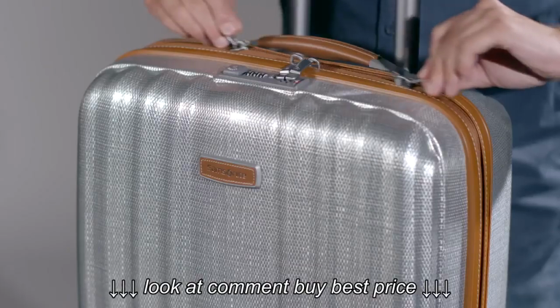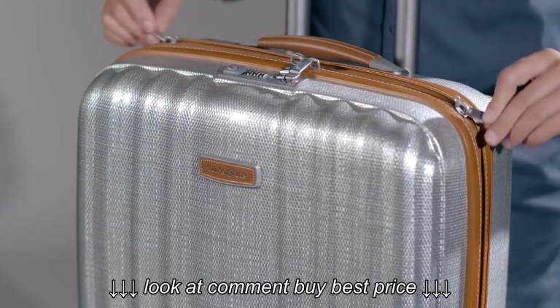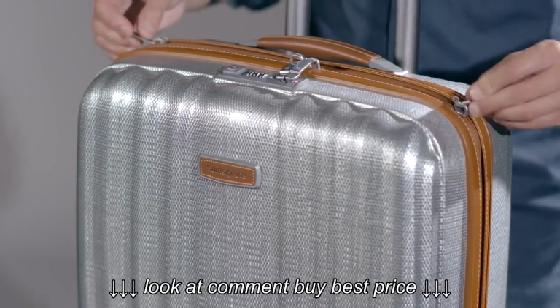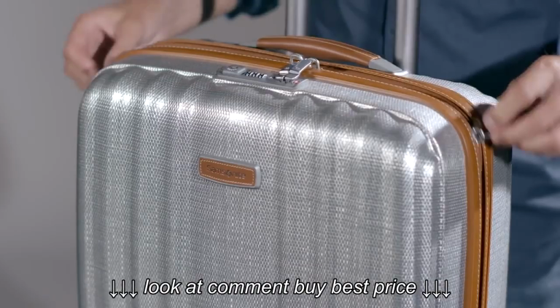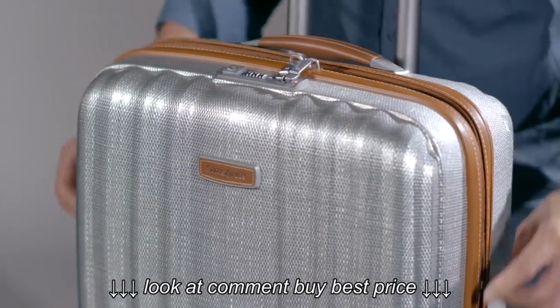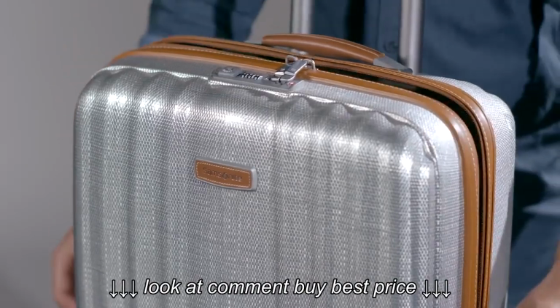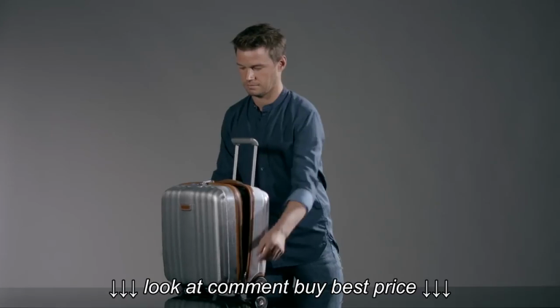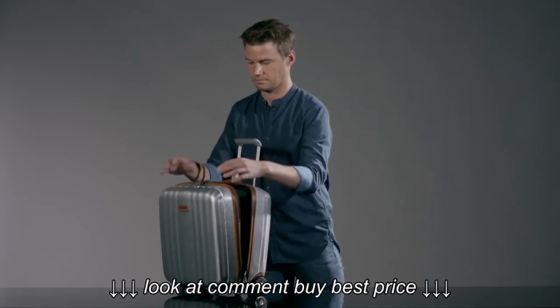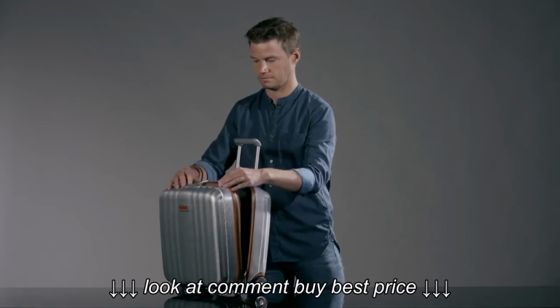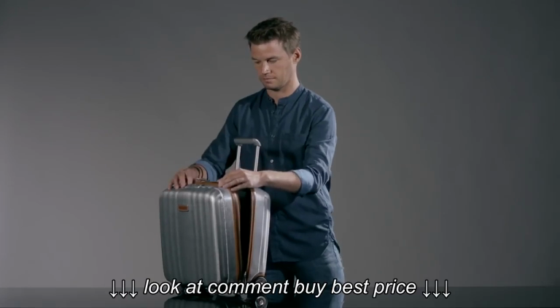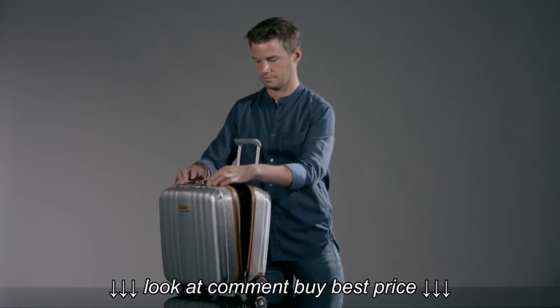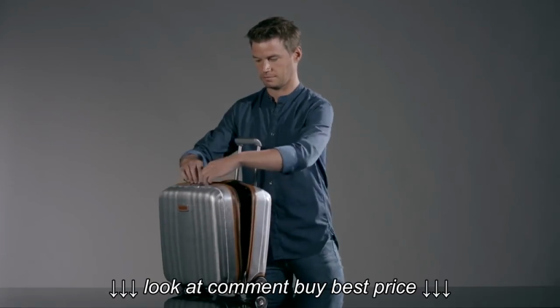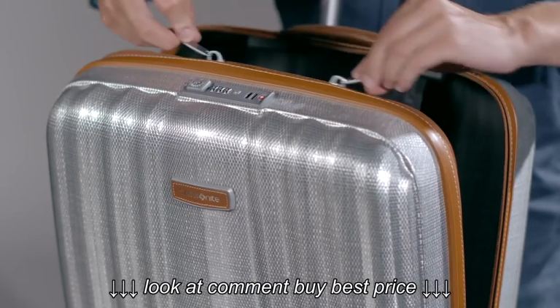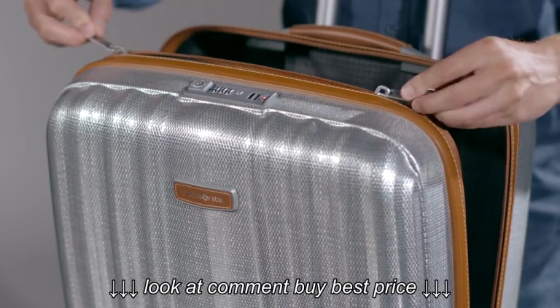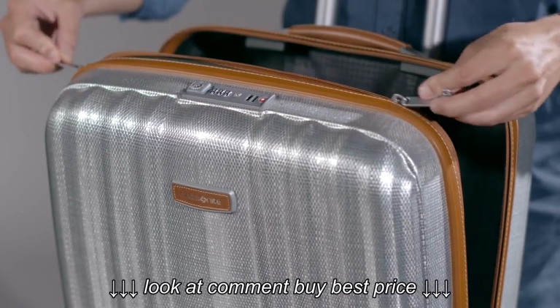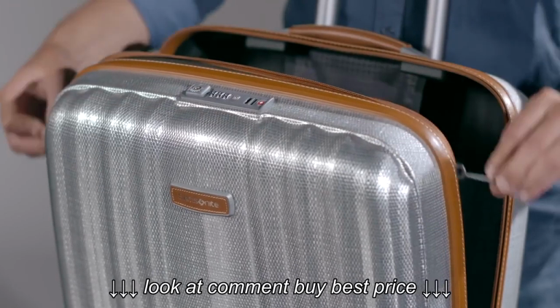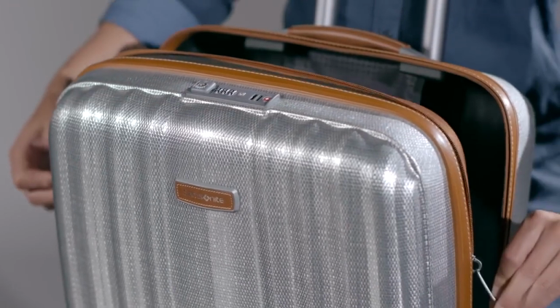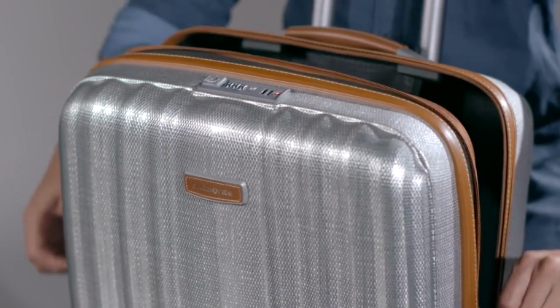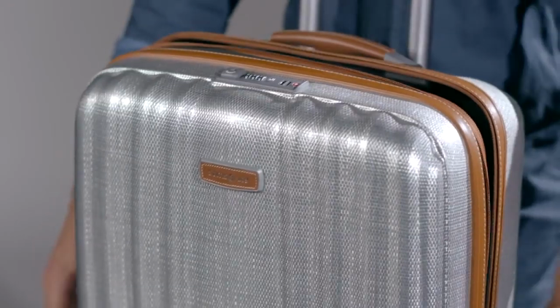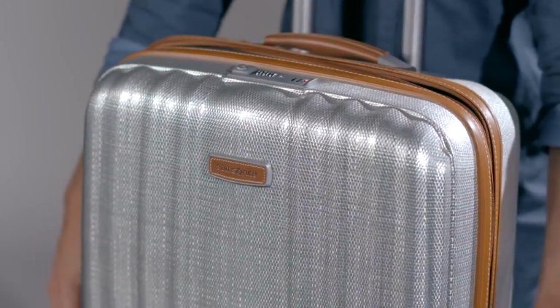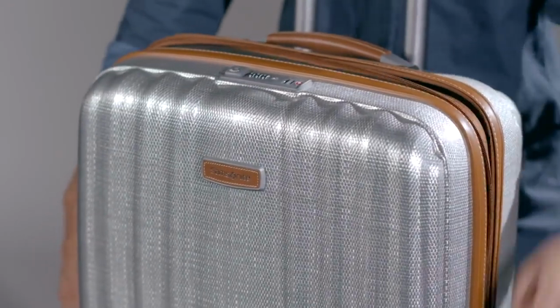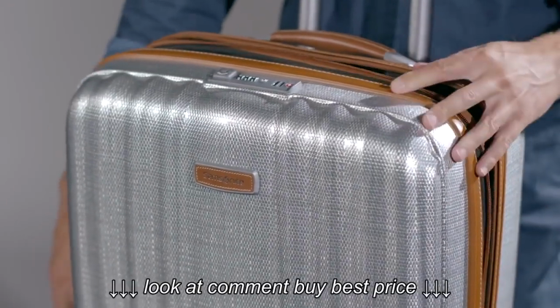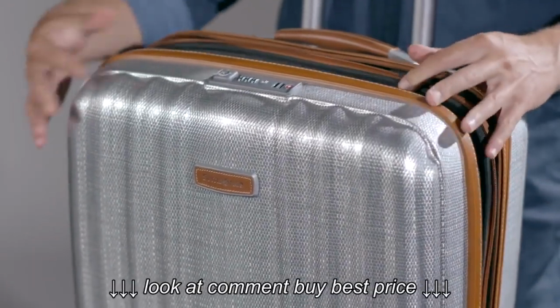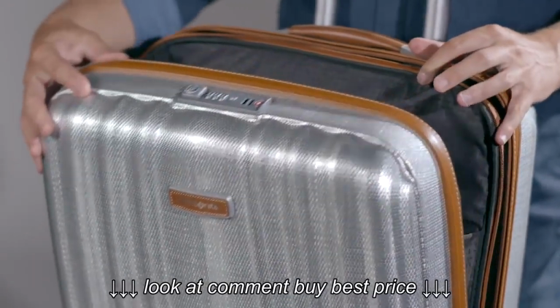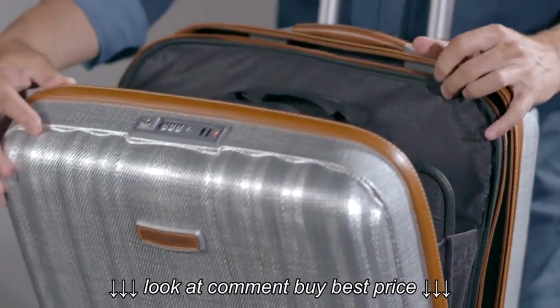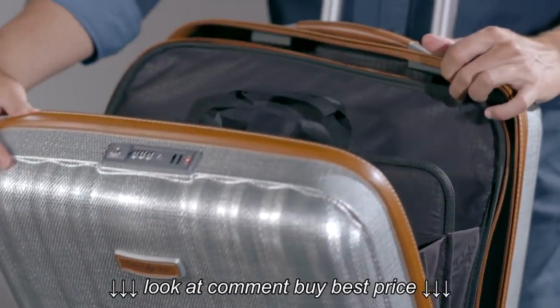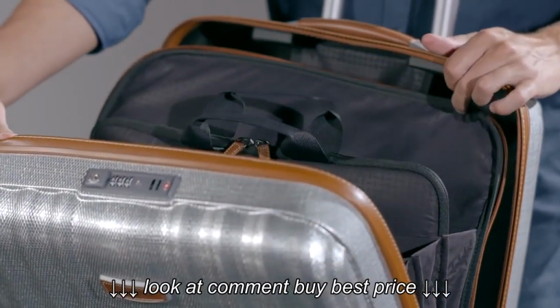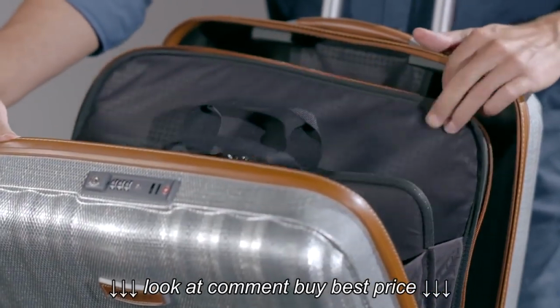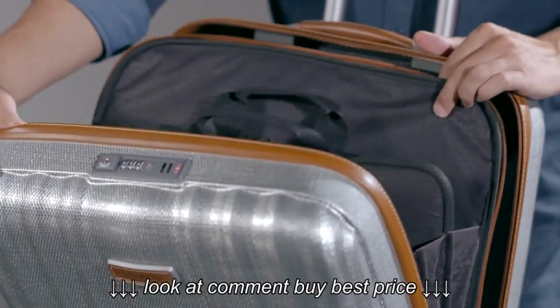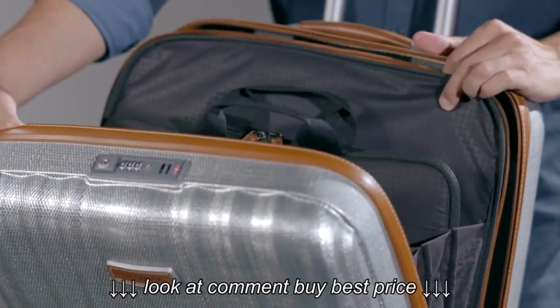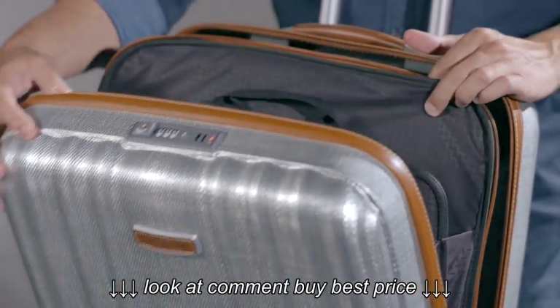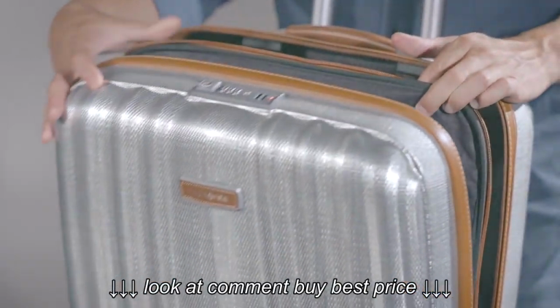The Rolling Tote Plus completes the assortment and is the perfect solution for overnight business trips. Thanks to the double zipper concept, the business compartment is completely separated from the clothes compartment.